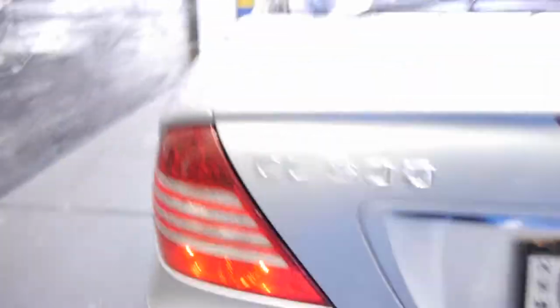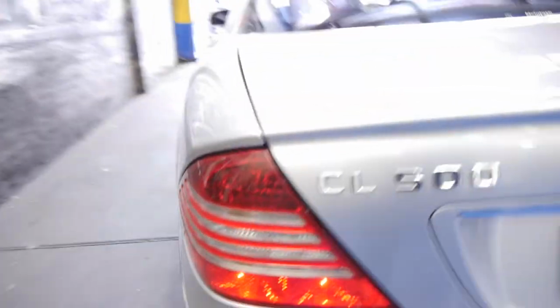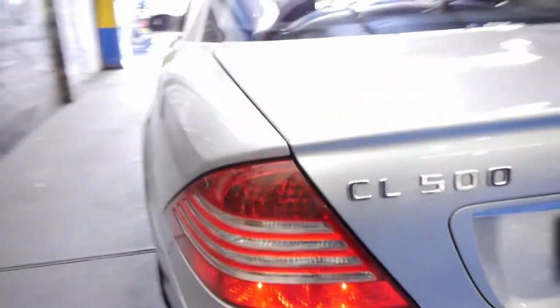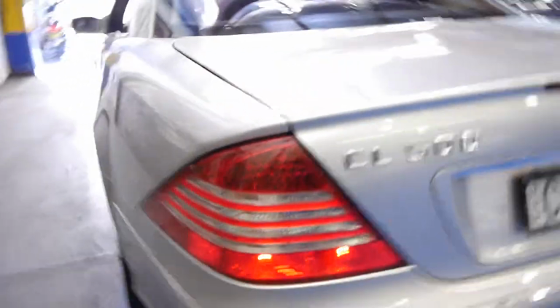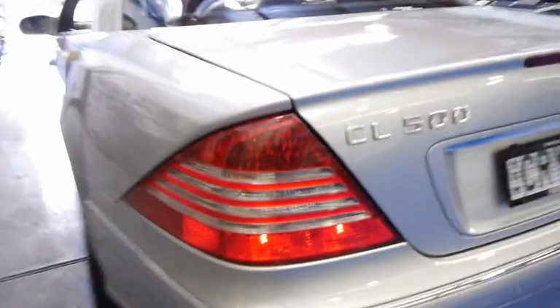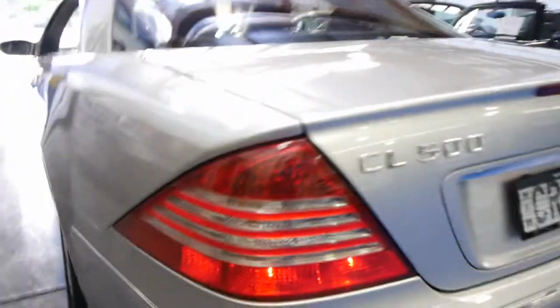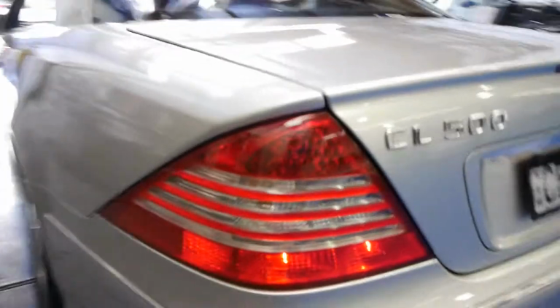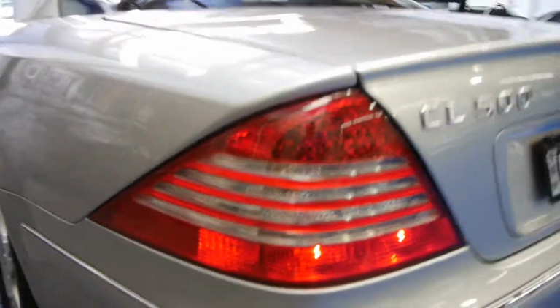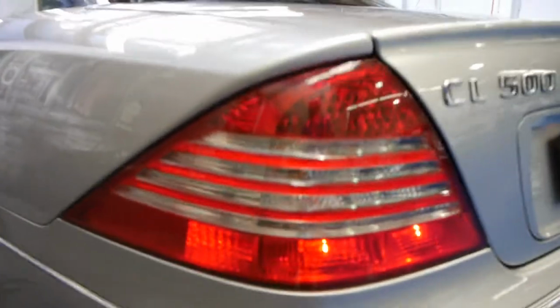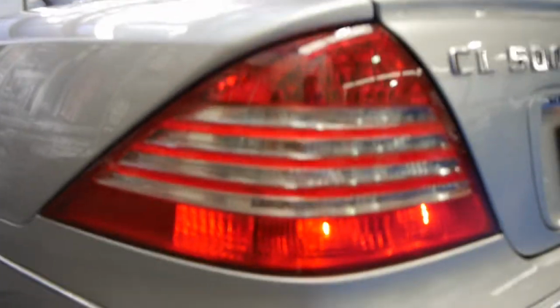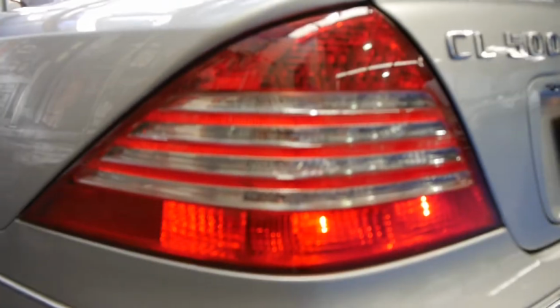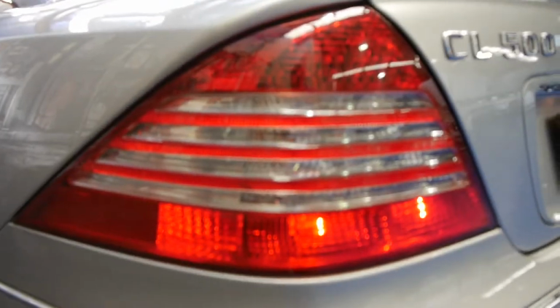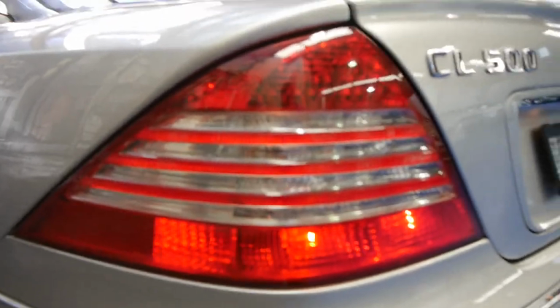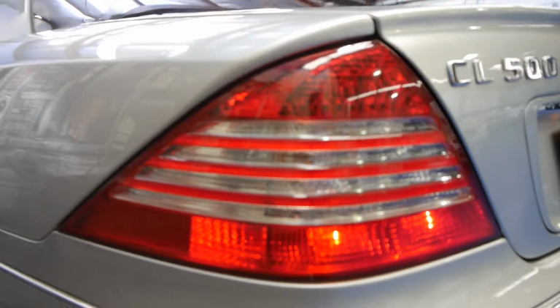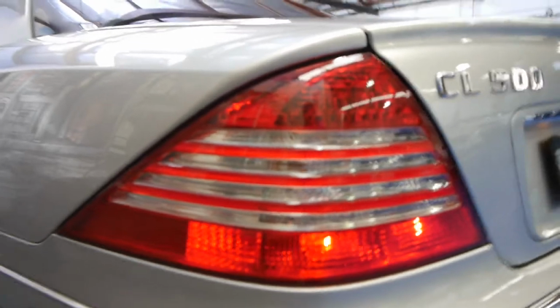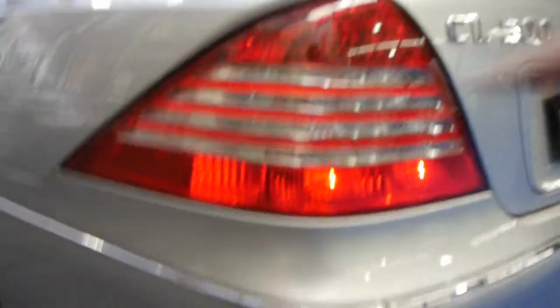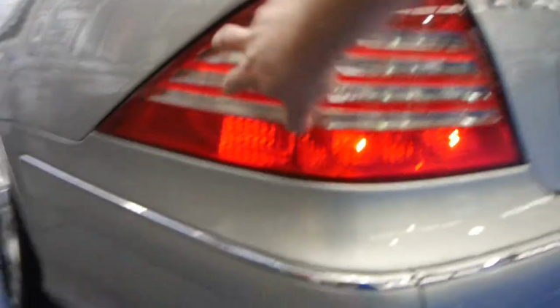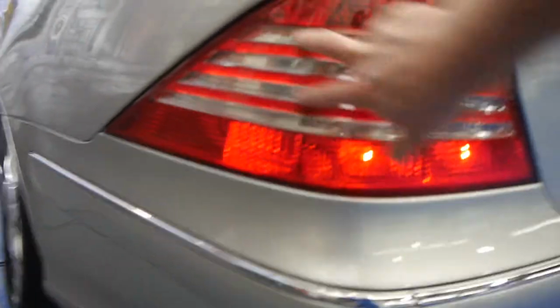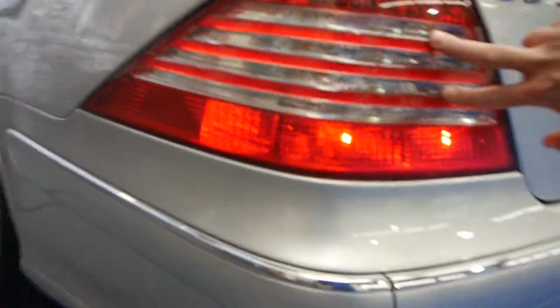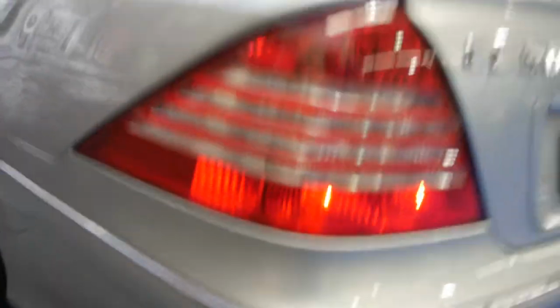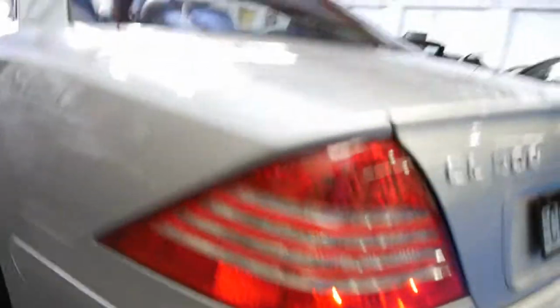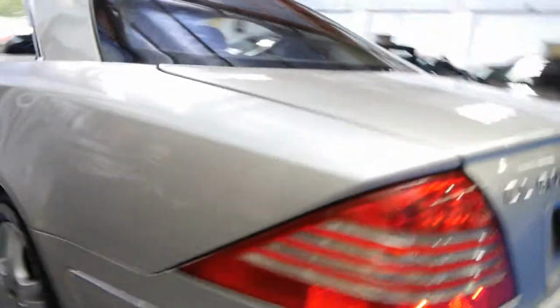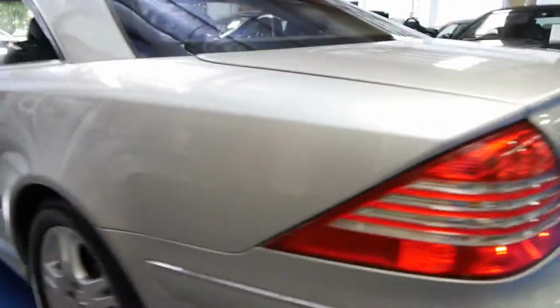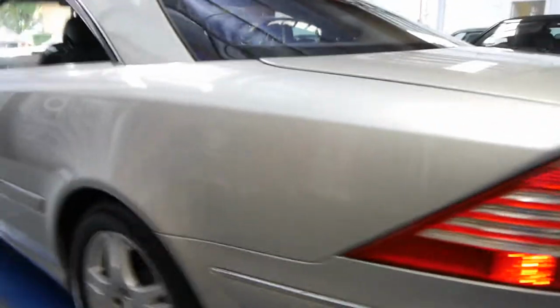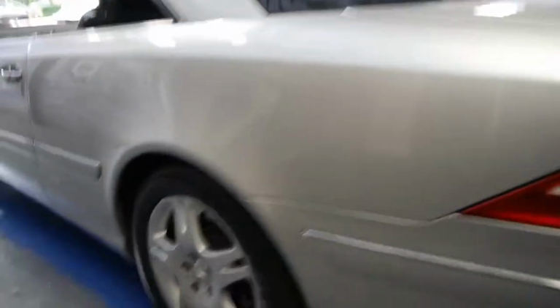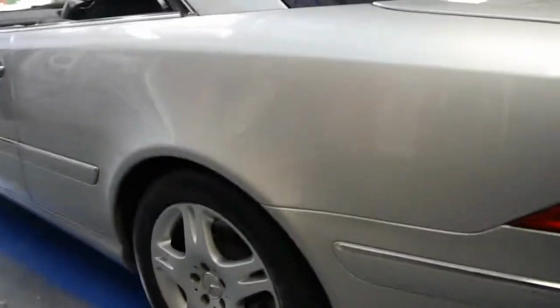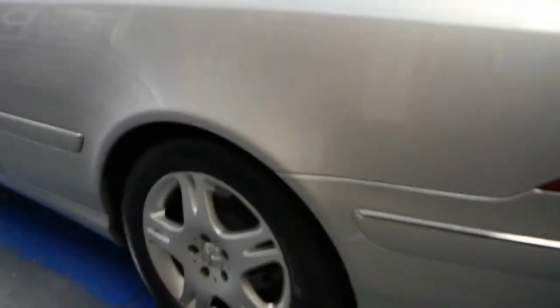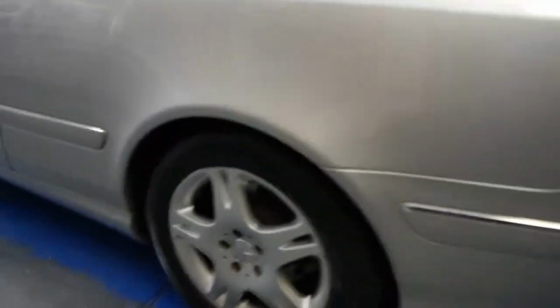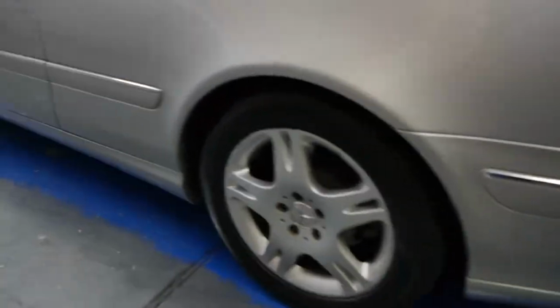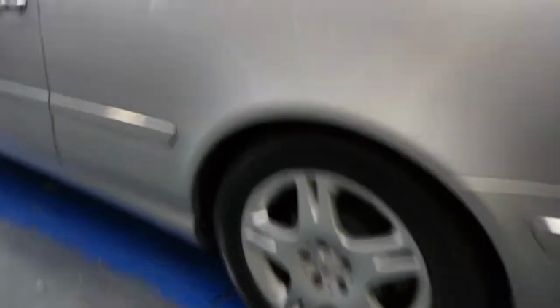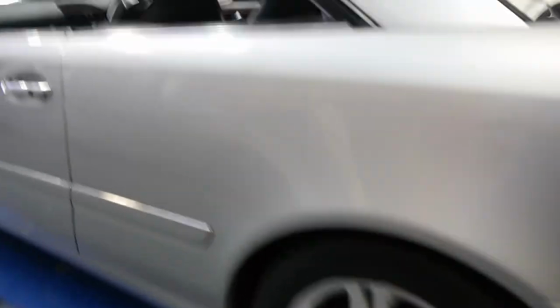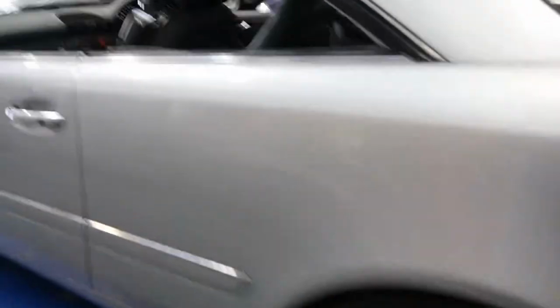It smells like a new car. As you can see it's got the newer tail lights — the older model just had two white lines through here. The tyres are also in good condition.